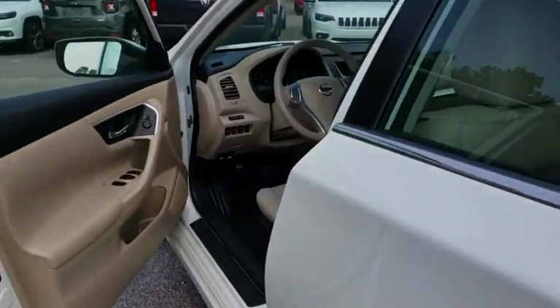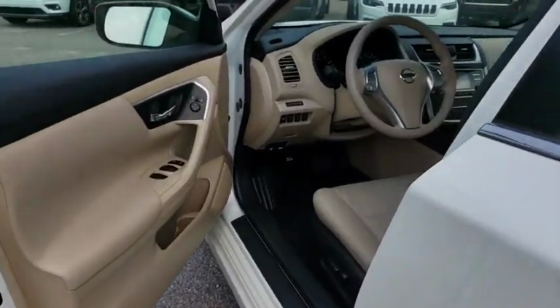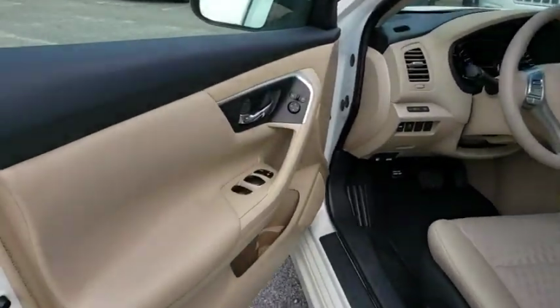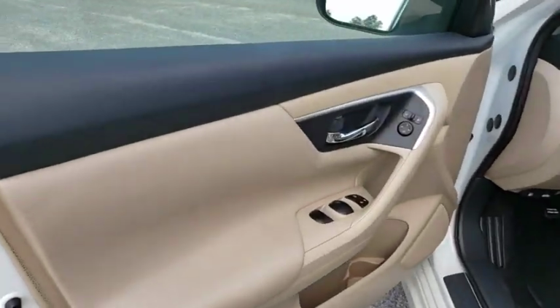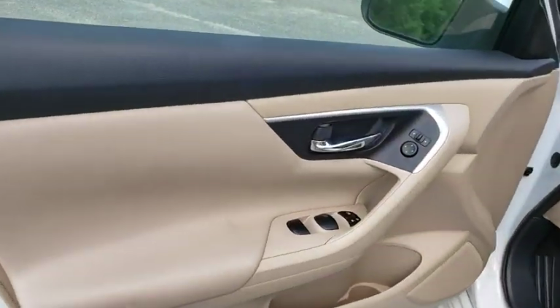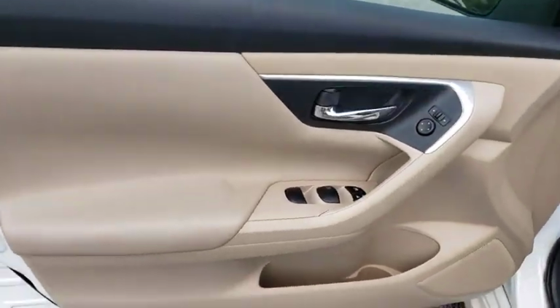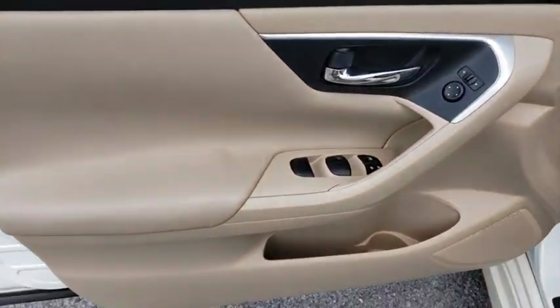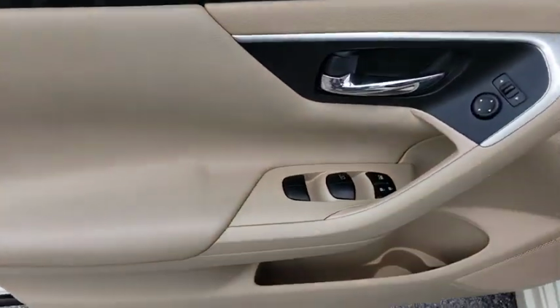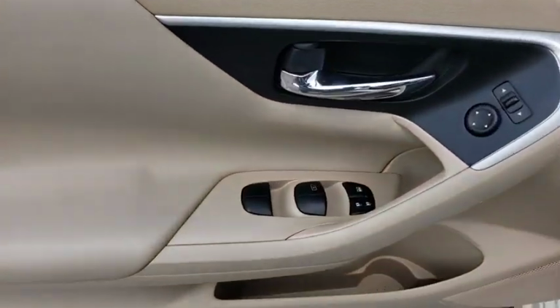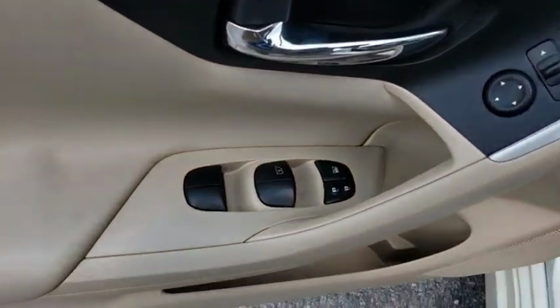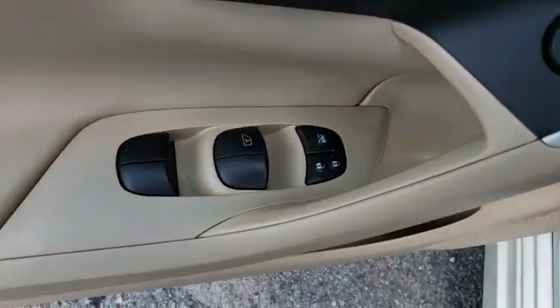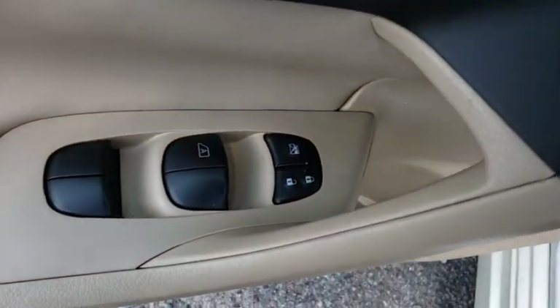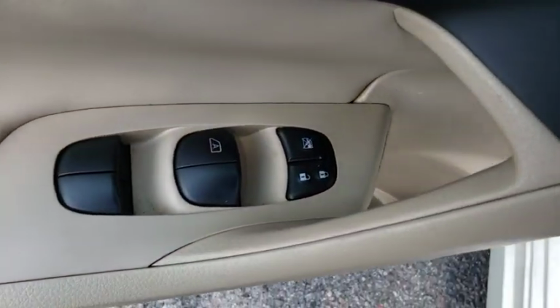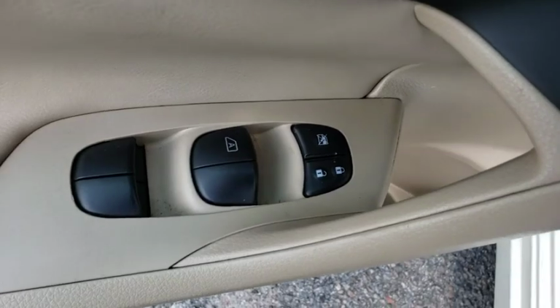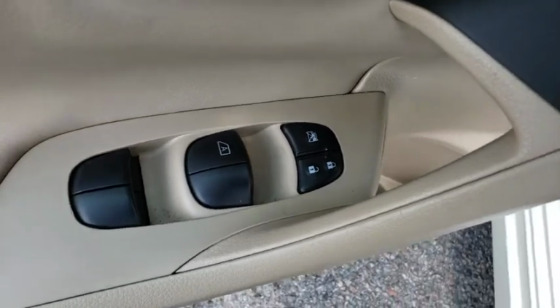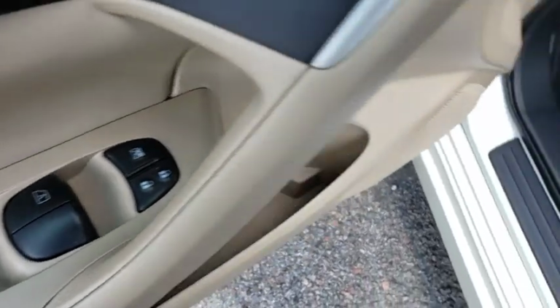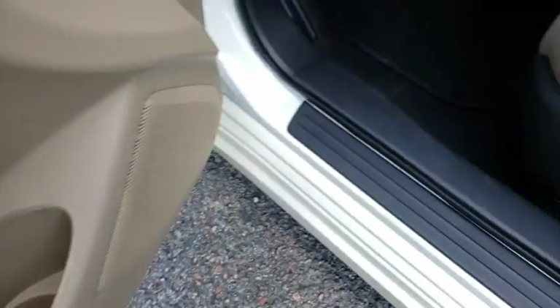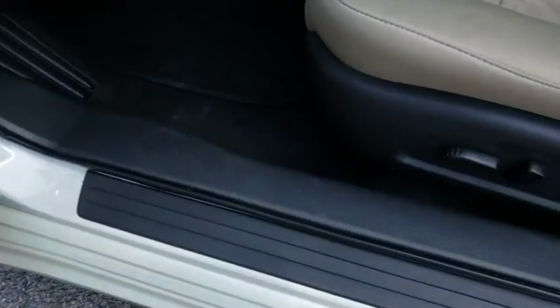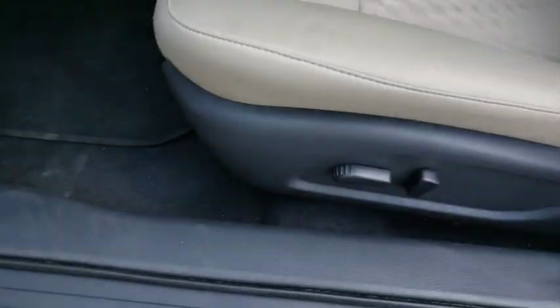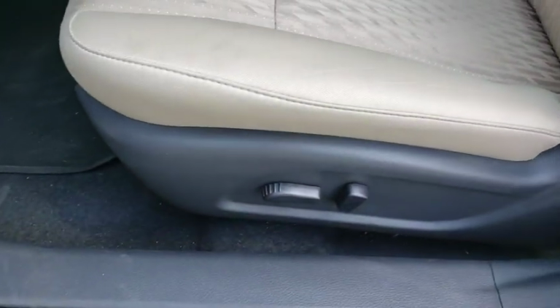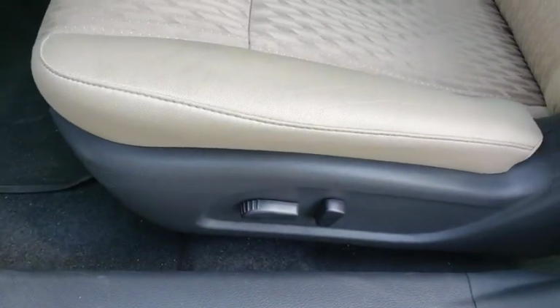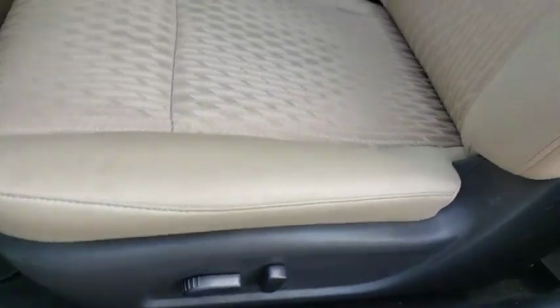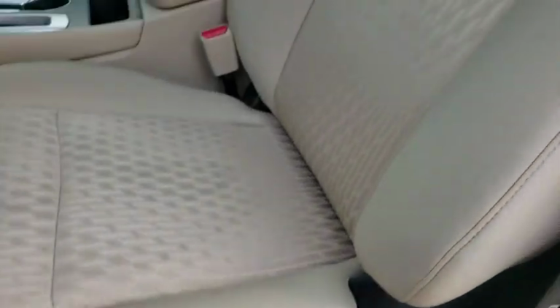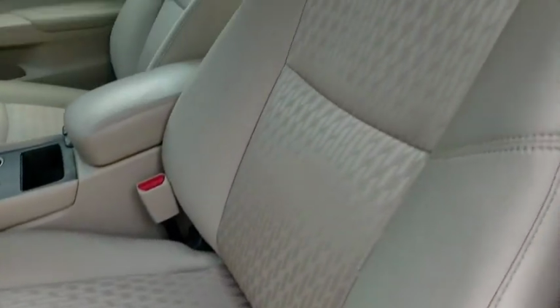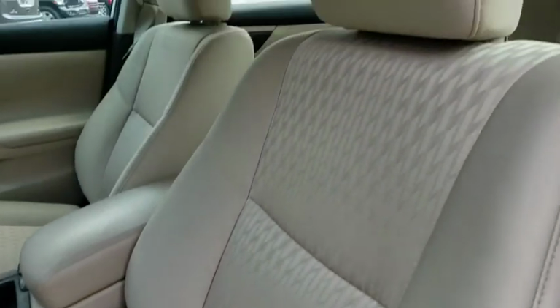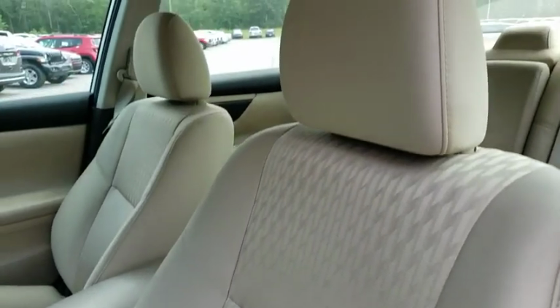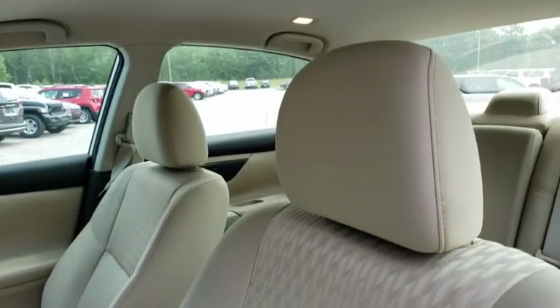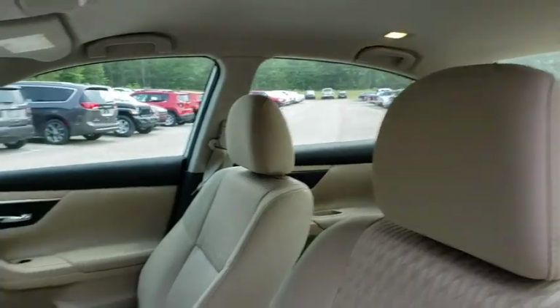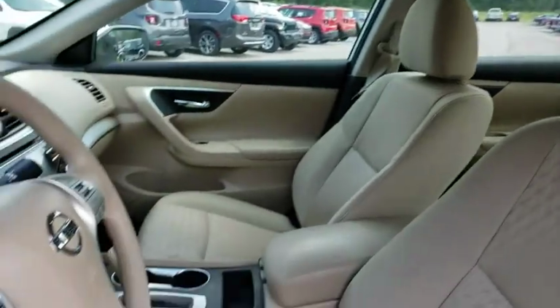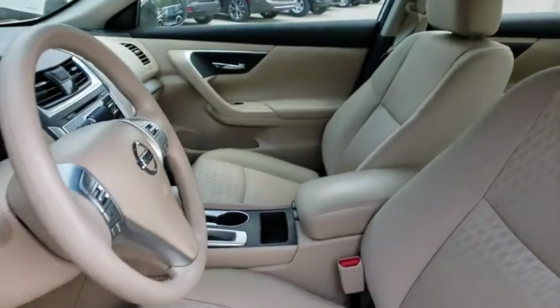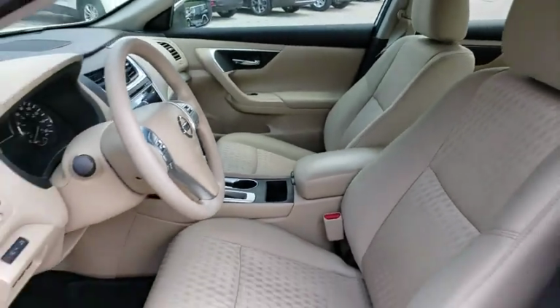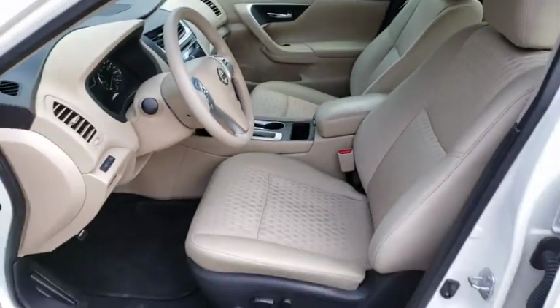Panic alarm, brake assist, overhead console, remote keyless entry, tachometer, and cloth seat trim. A vehicle like this doesn't come along every day. Come in and get it before someone else does.